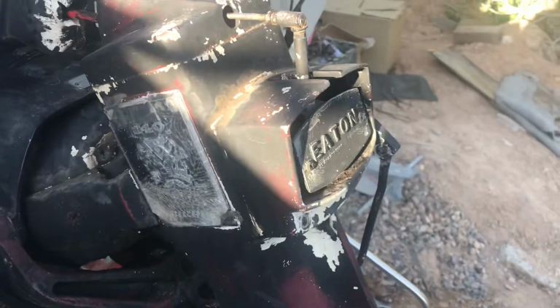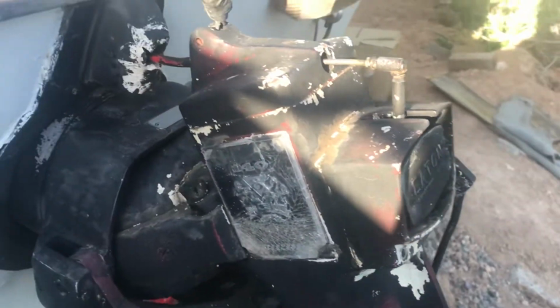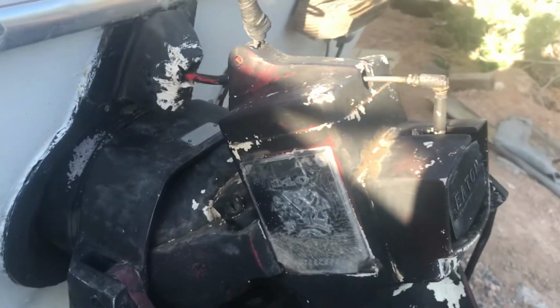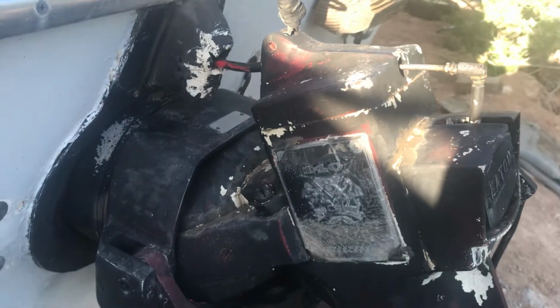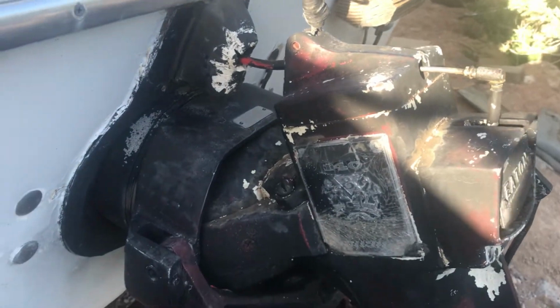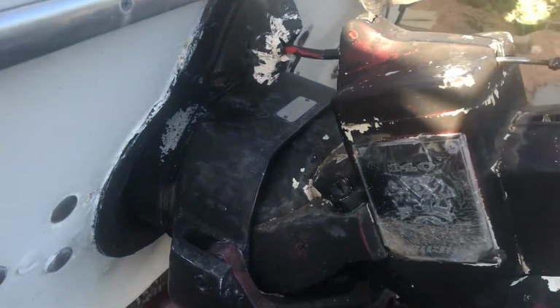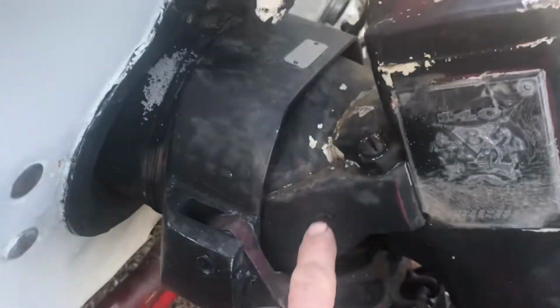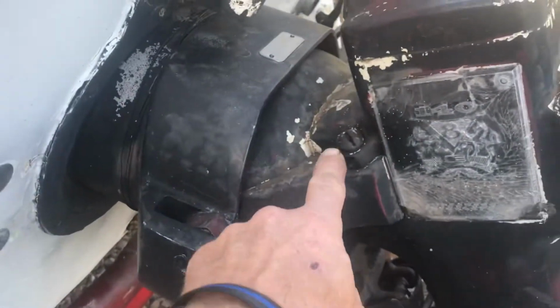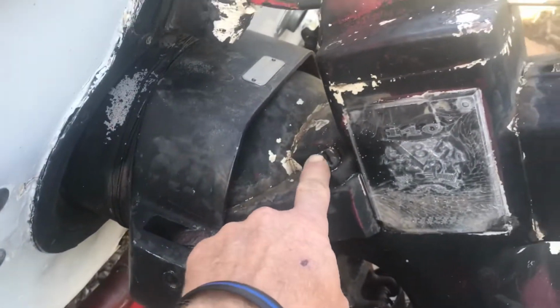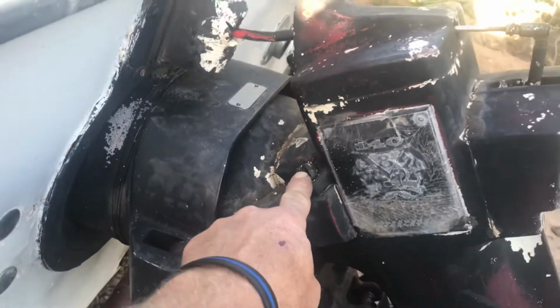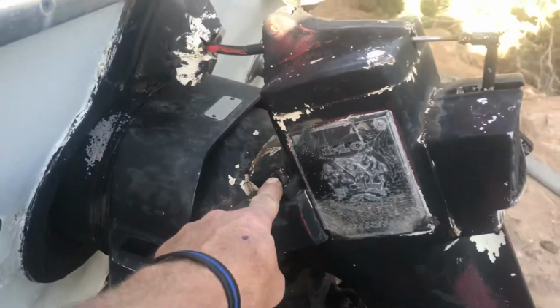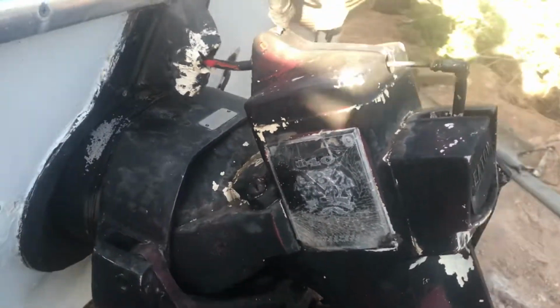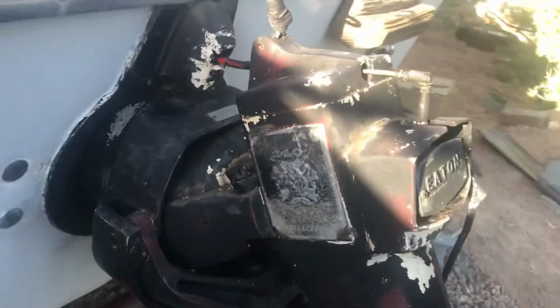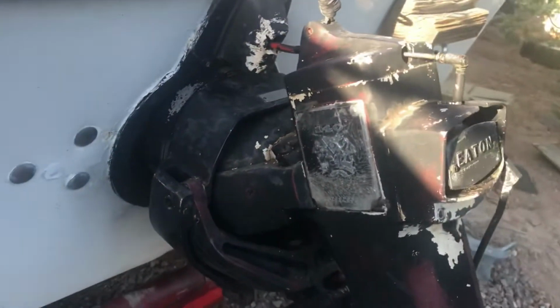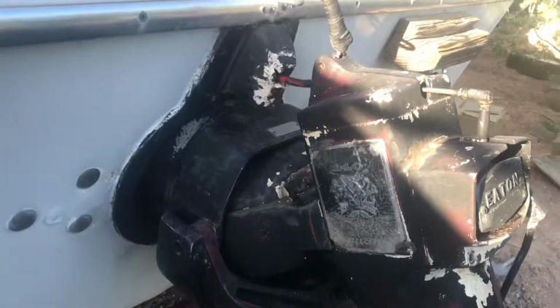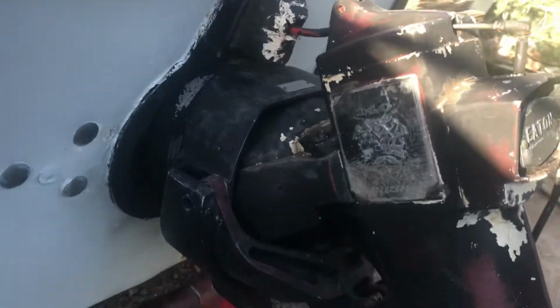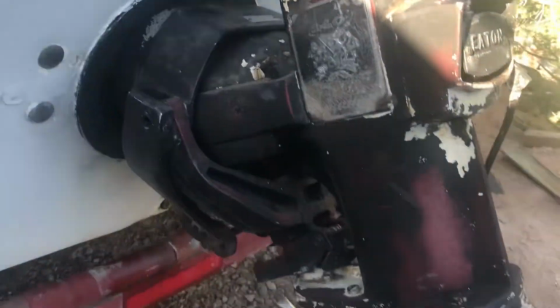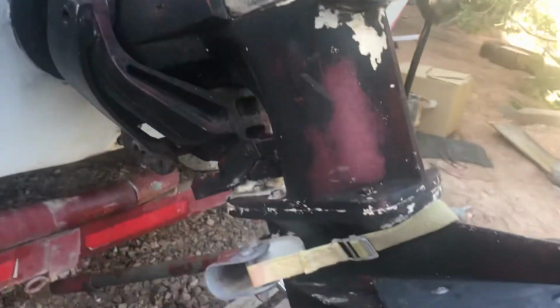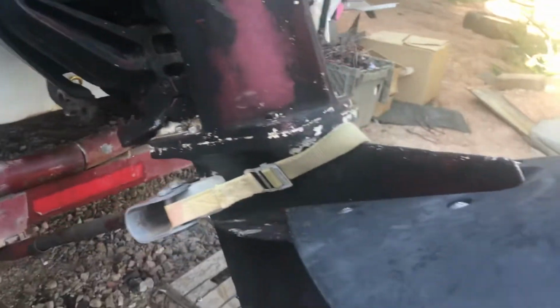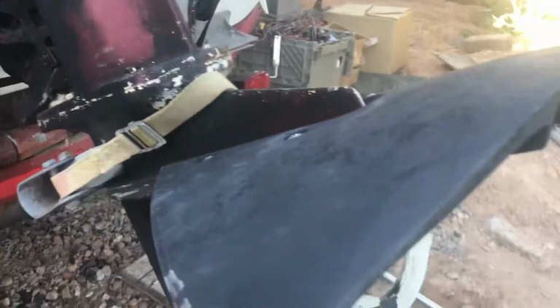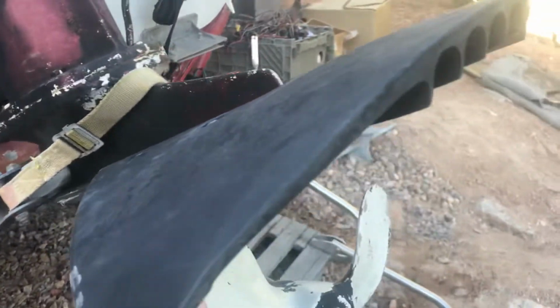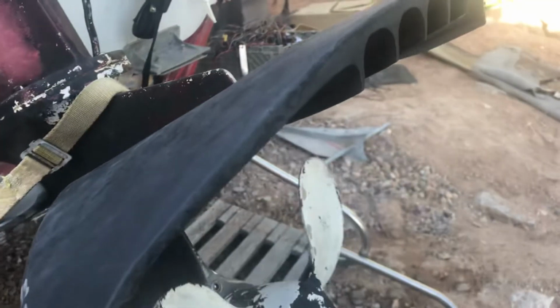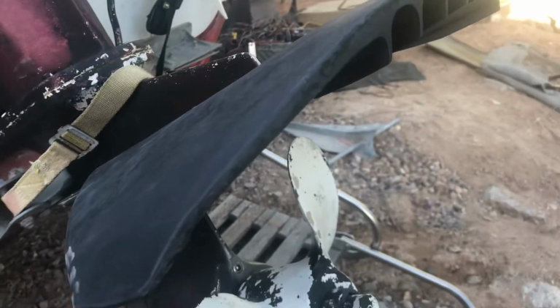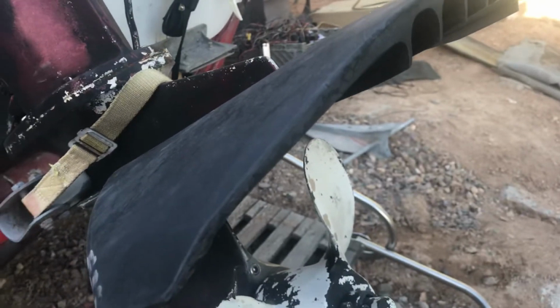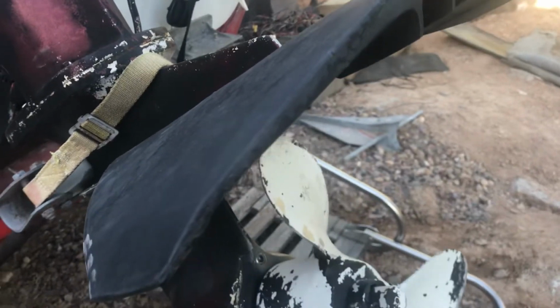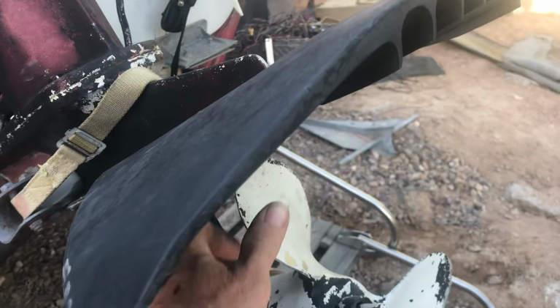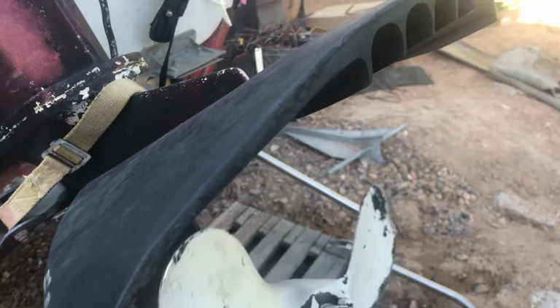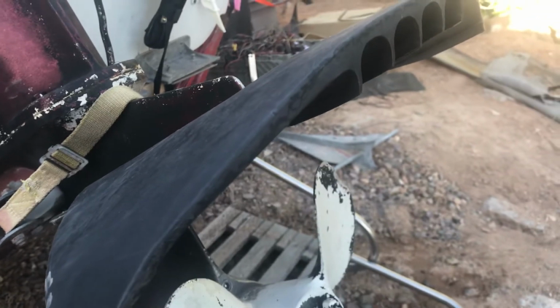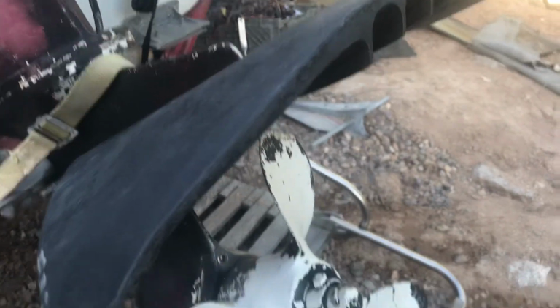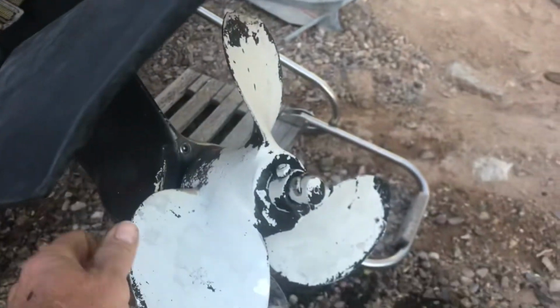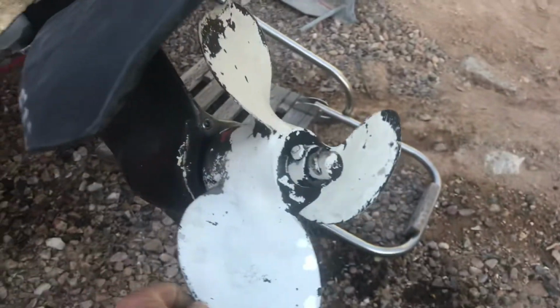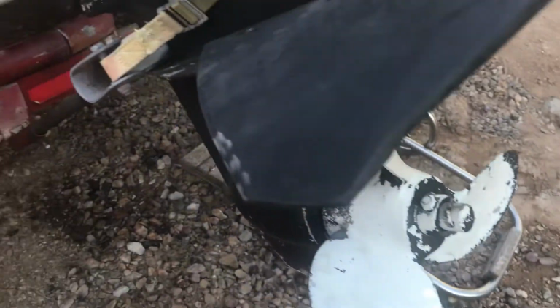Everything works on it. I checked the oil — the oil fill is right here, it's full of clean oil. I checked my prop, it's in pretty good shape. I've got an extra one with me if I need it.